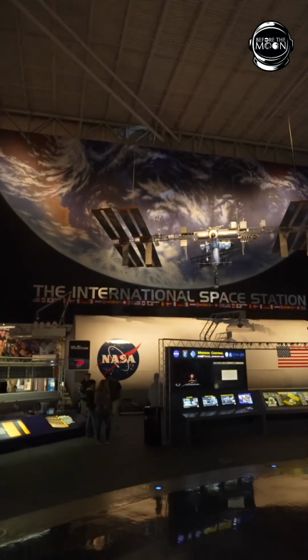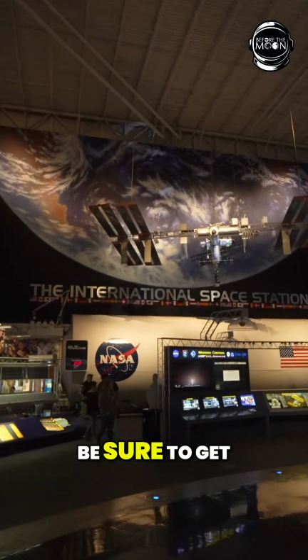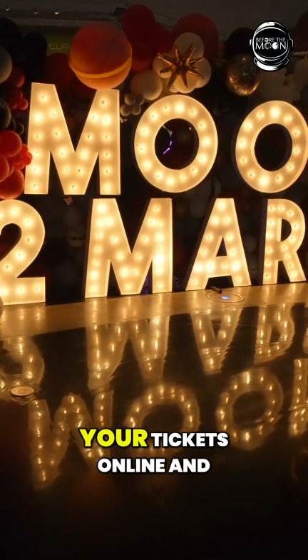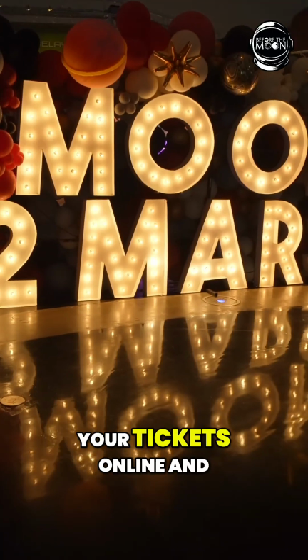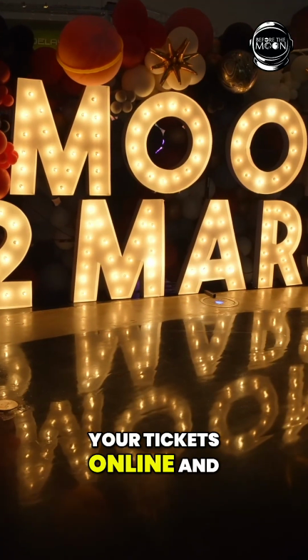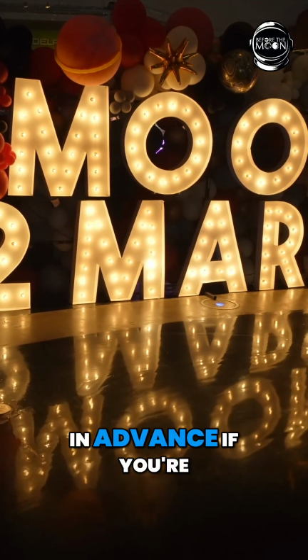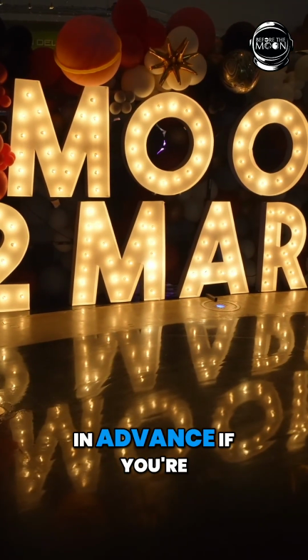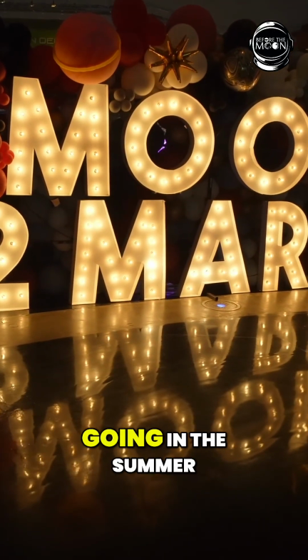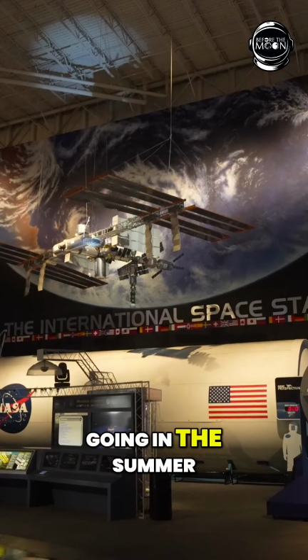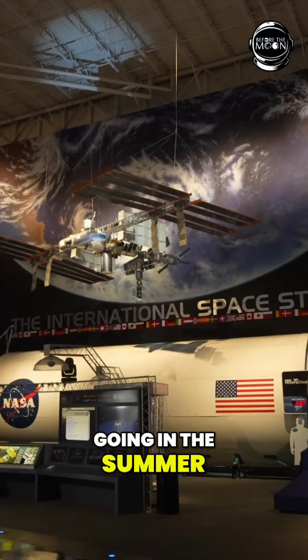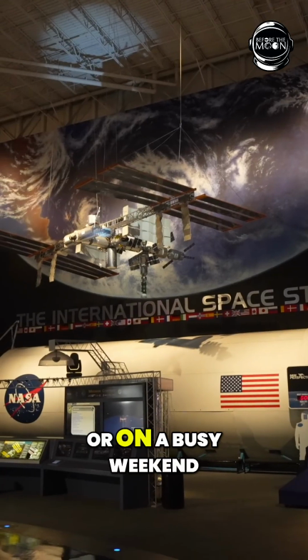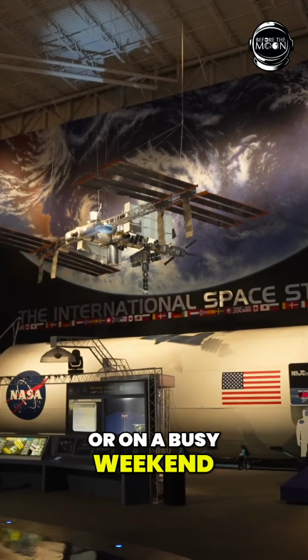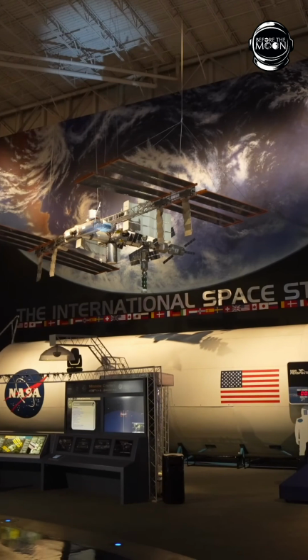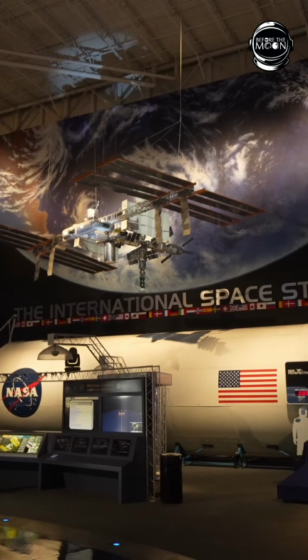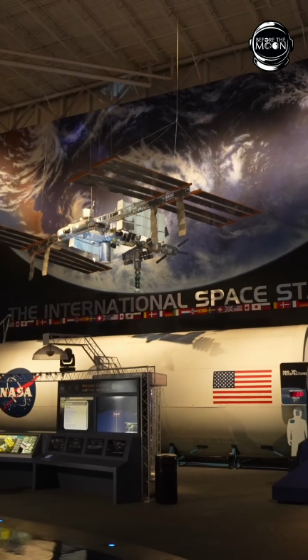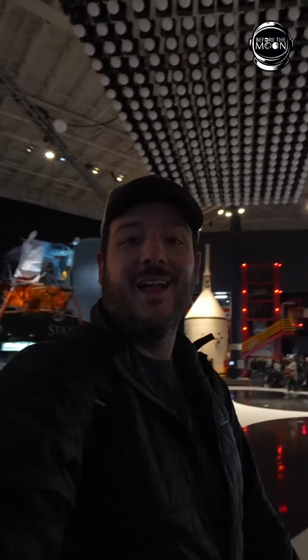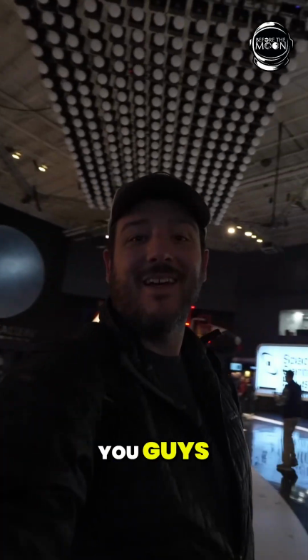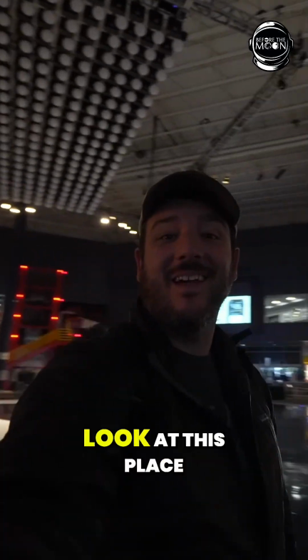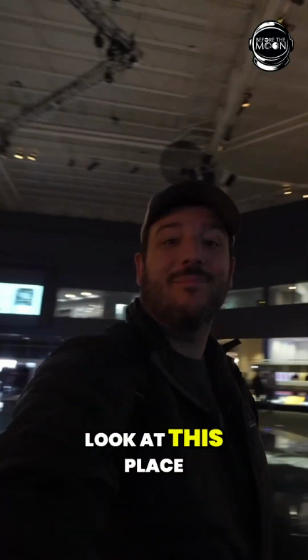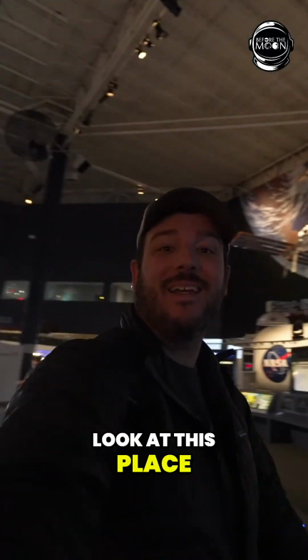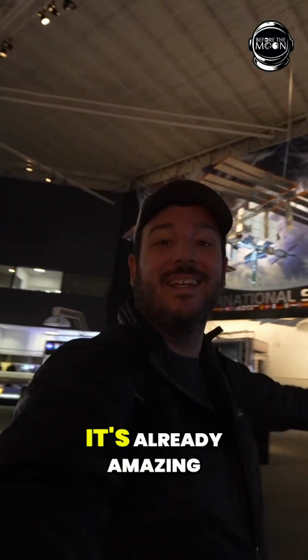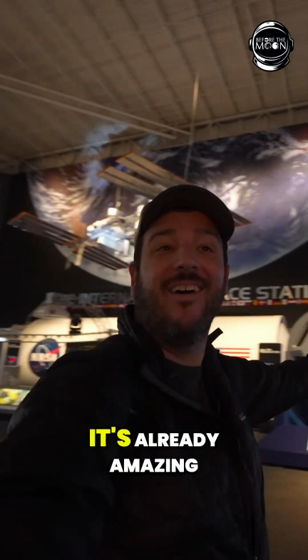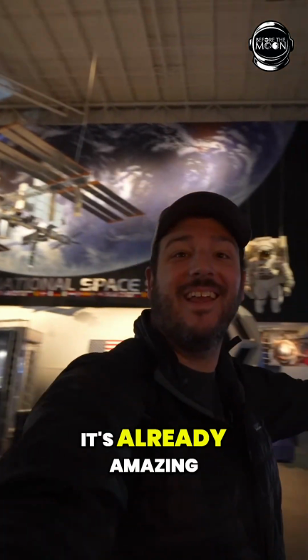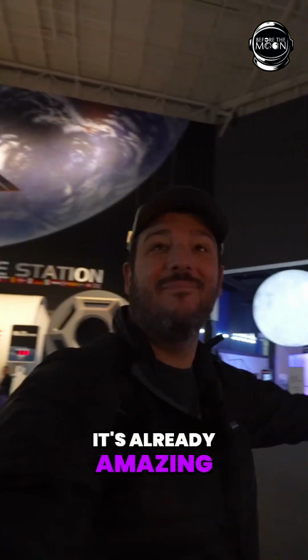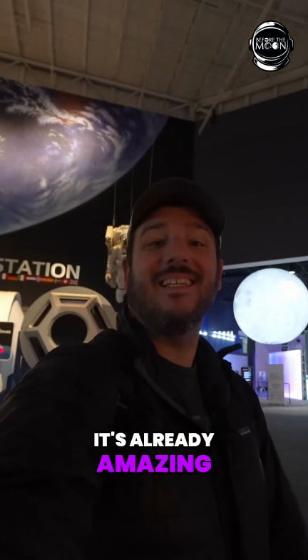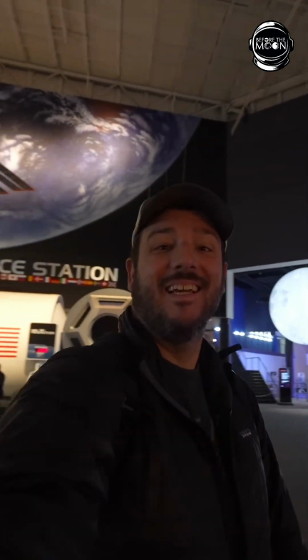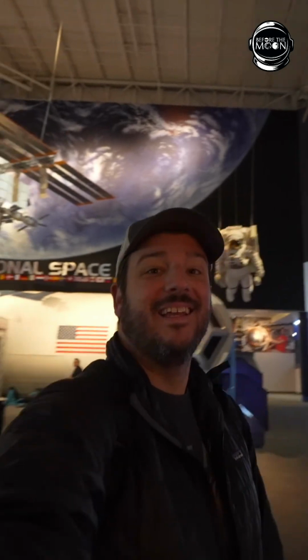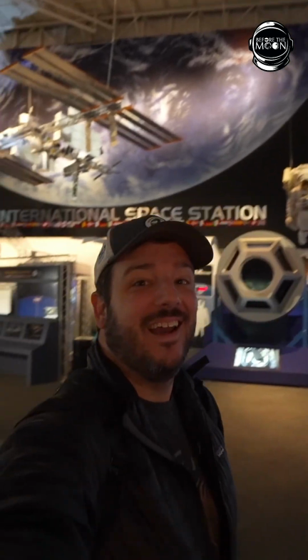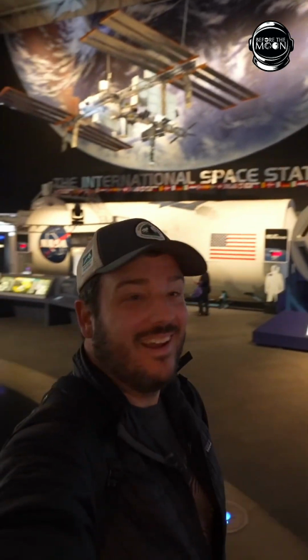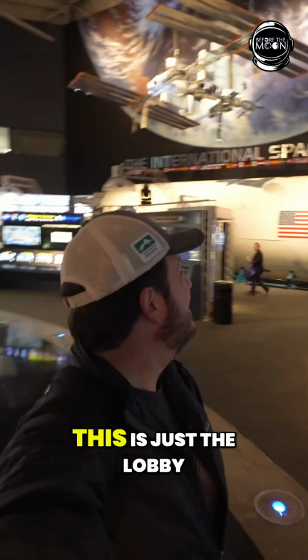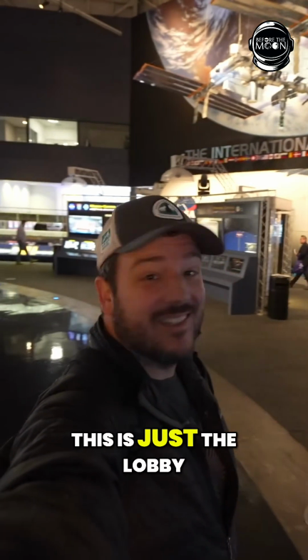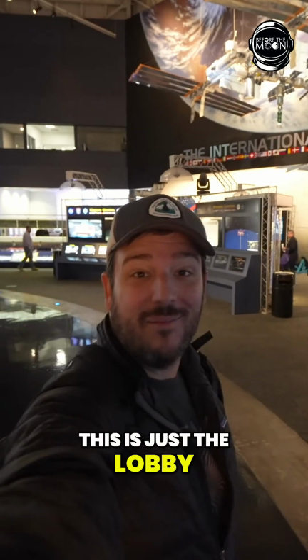Be sure to get your tickets online and in advance if you're going in the summer or on a busy weekend. You guys, look at this place — it's already amazing. This is just the lobby.